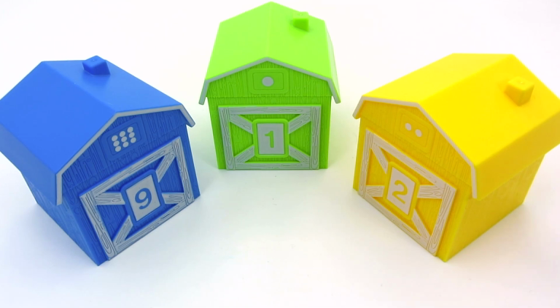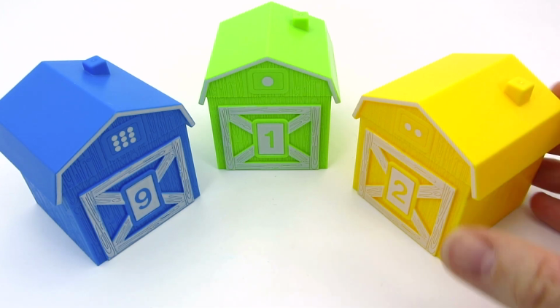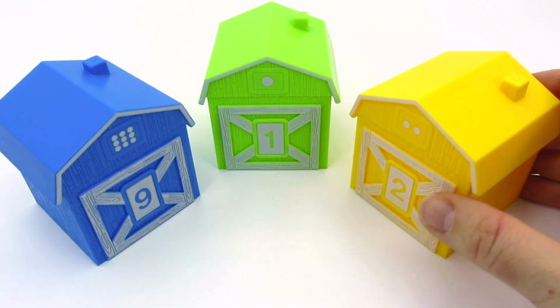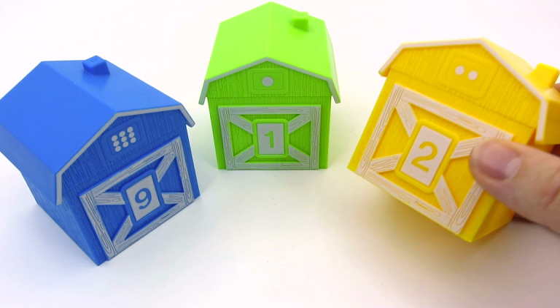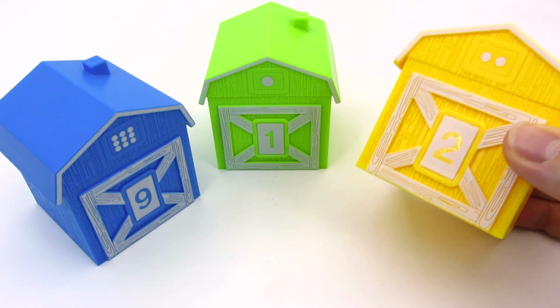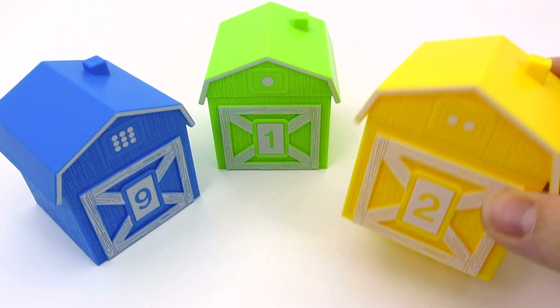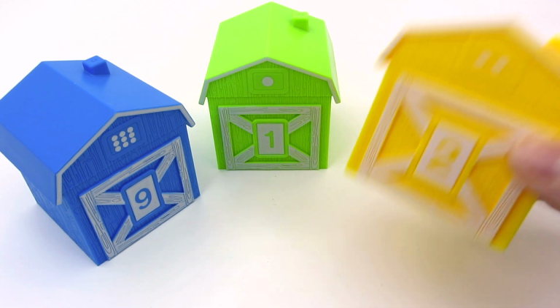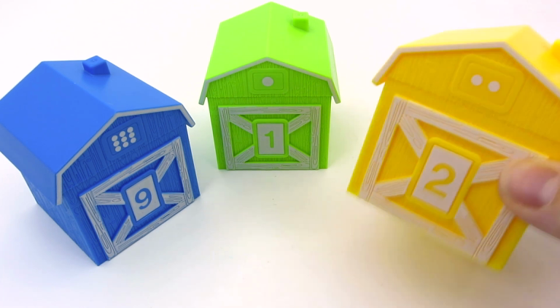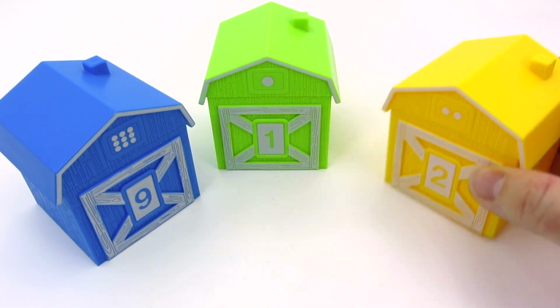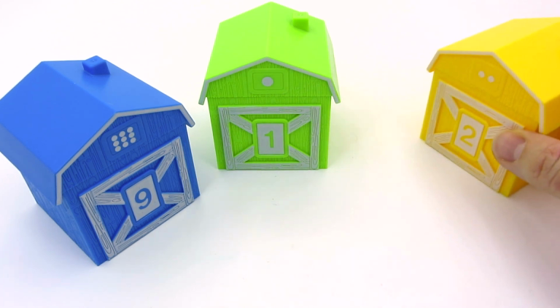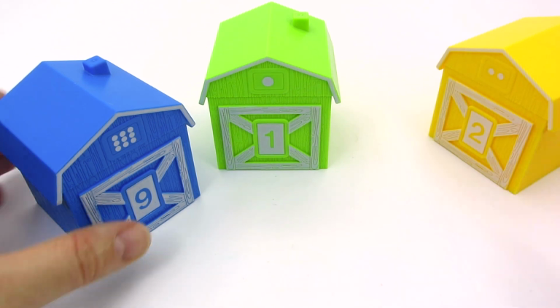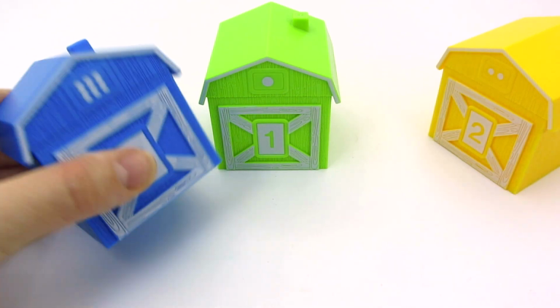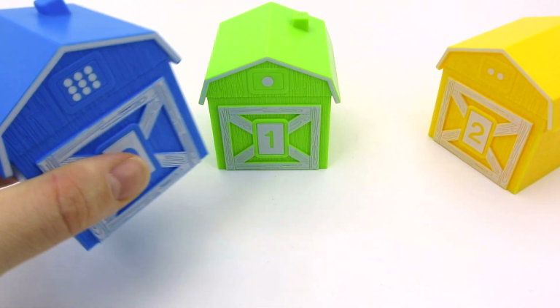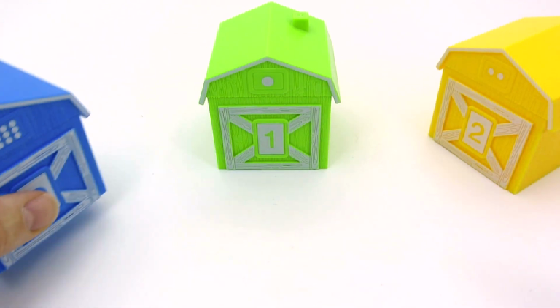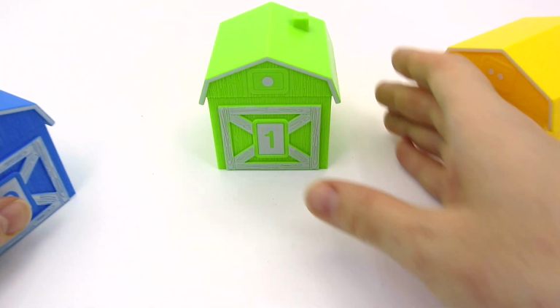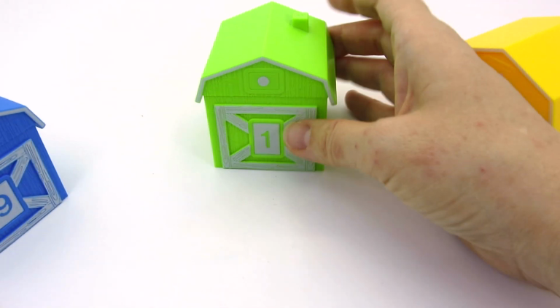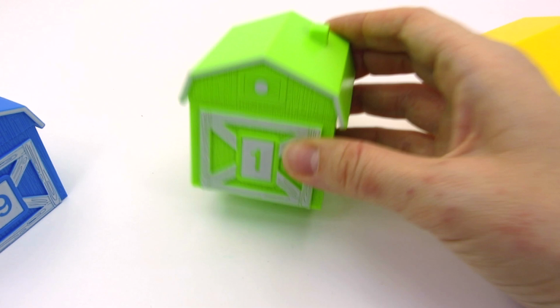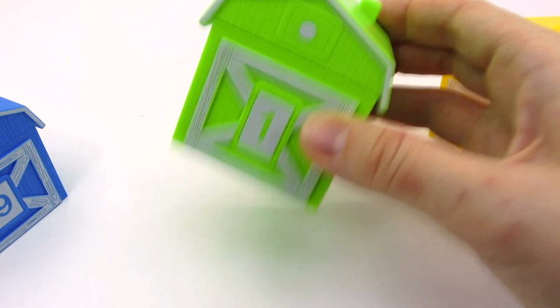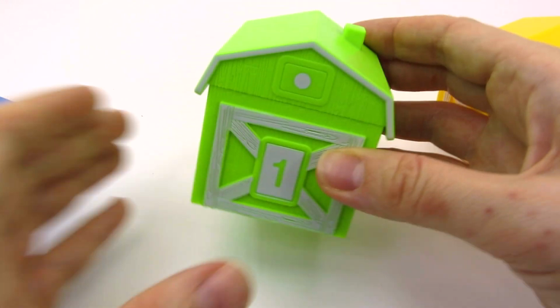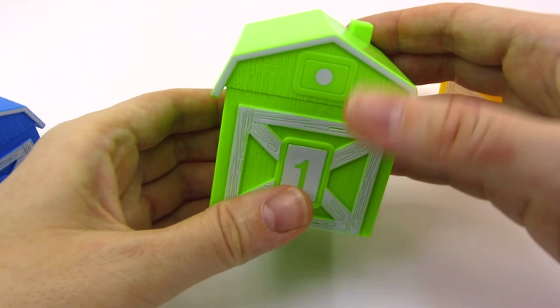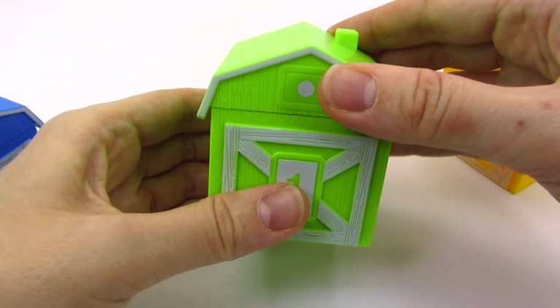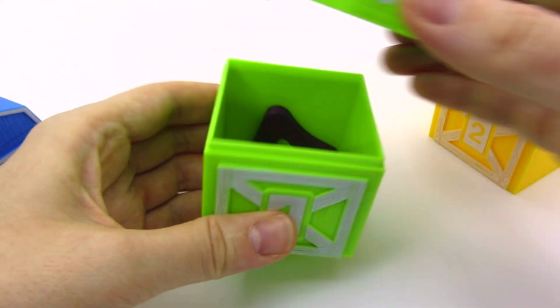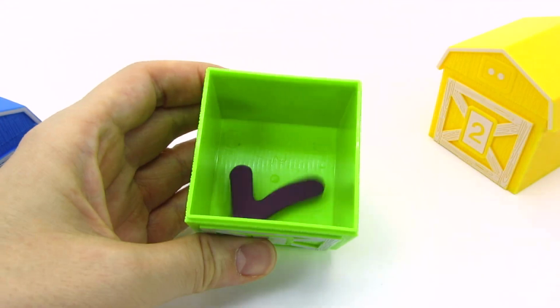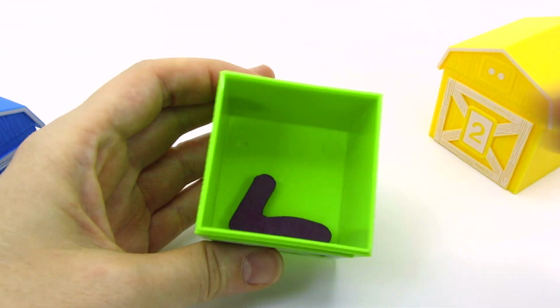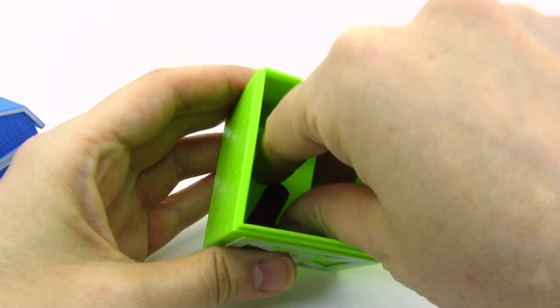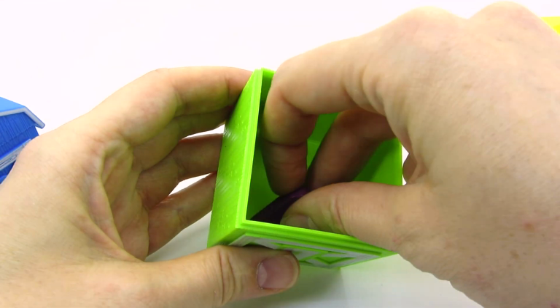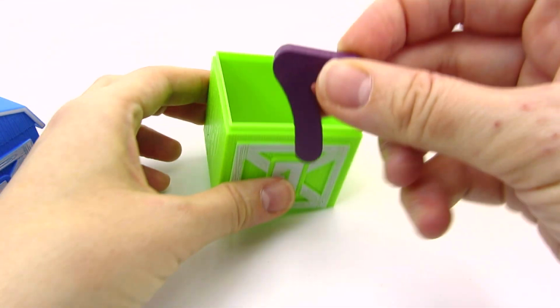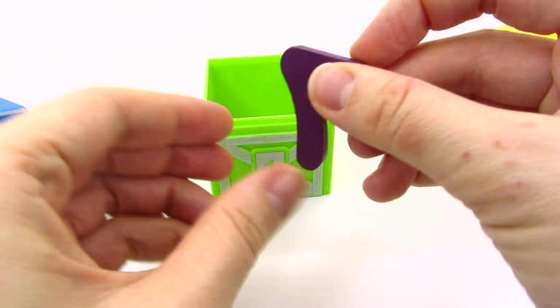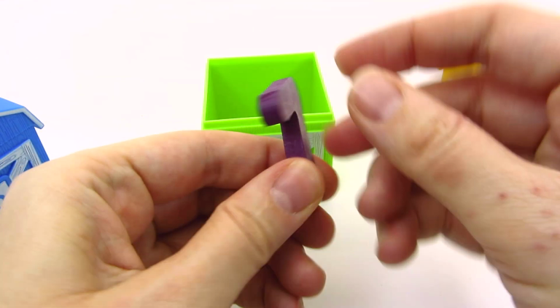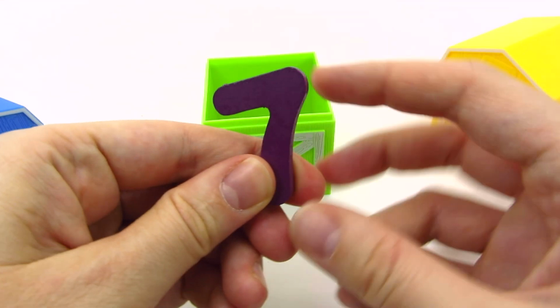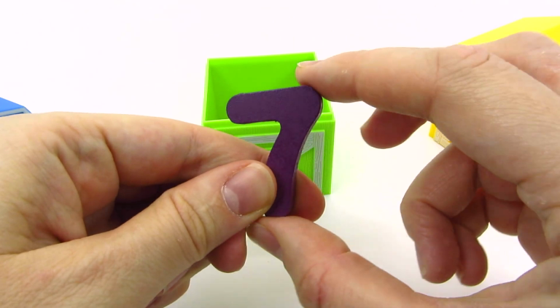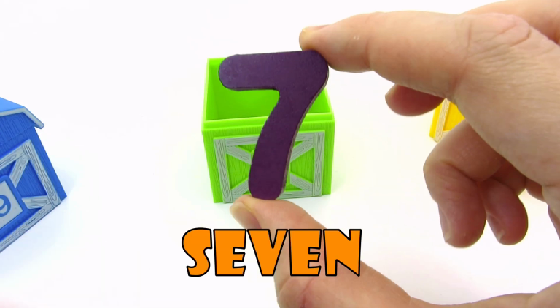There are three colorful houses! Which one should I open? I hear something in the green one! Wow! It's the number seven!